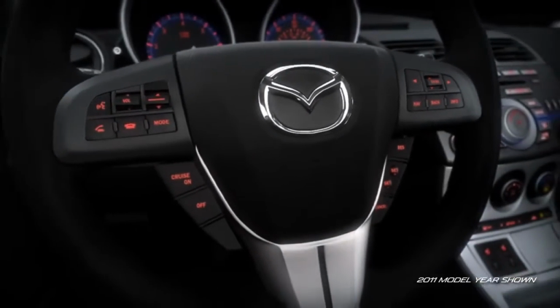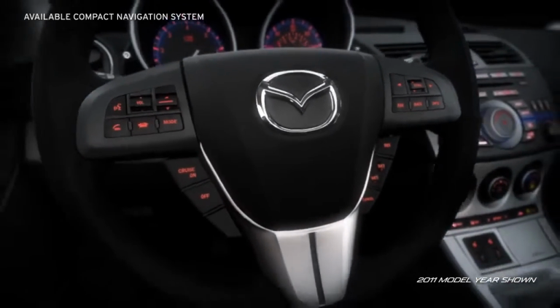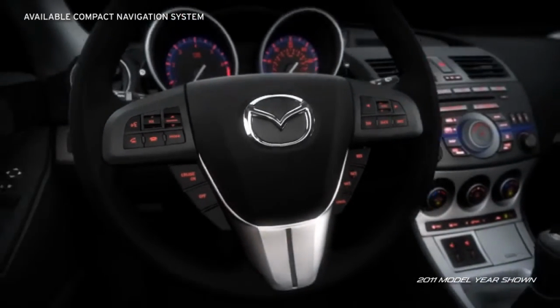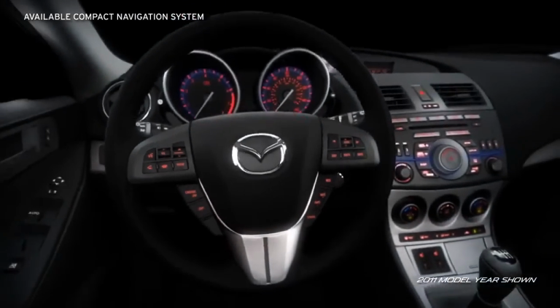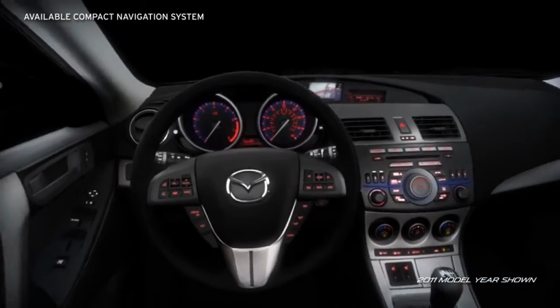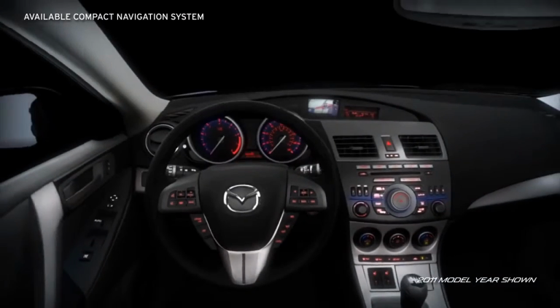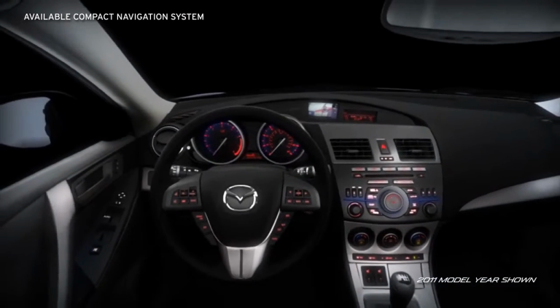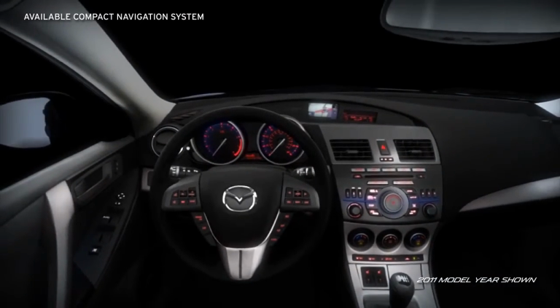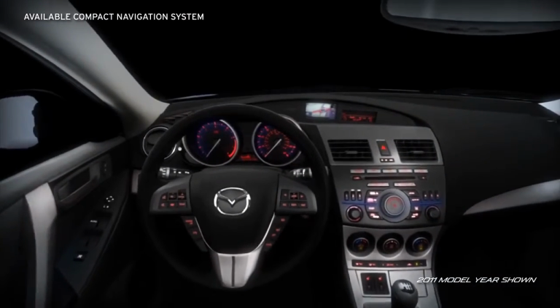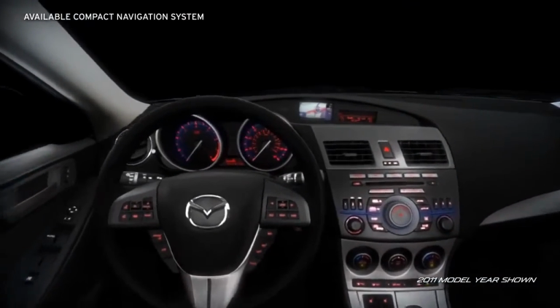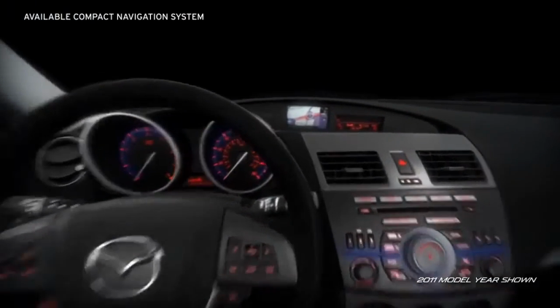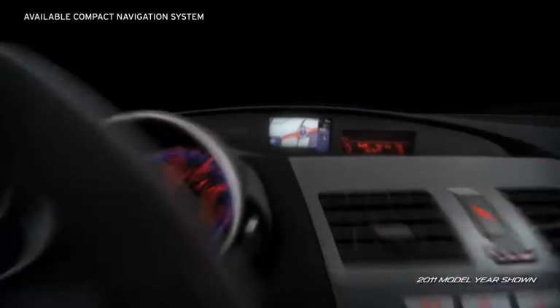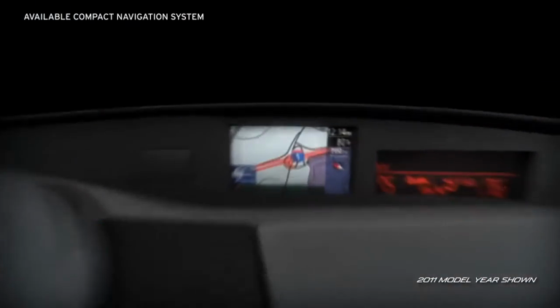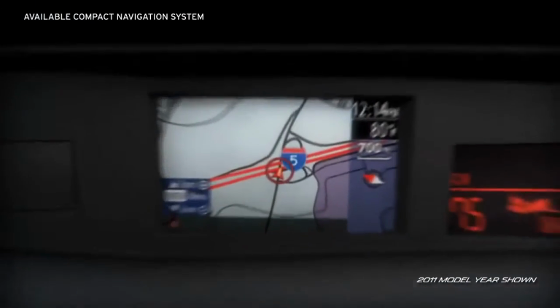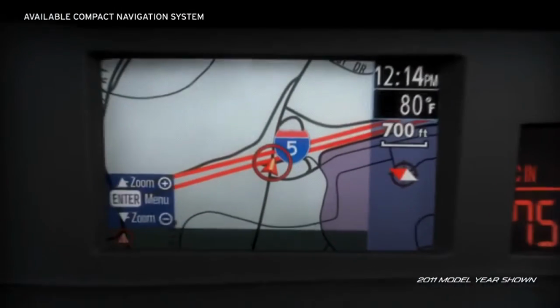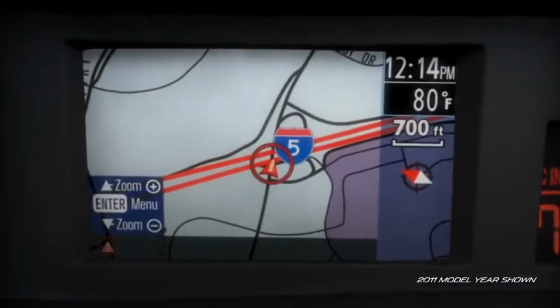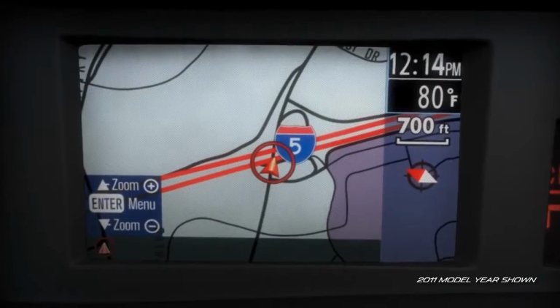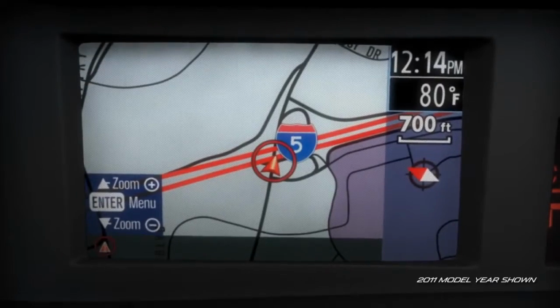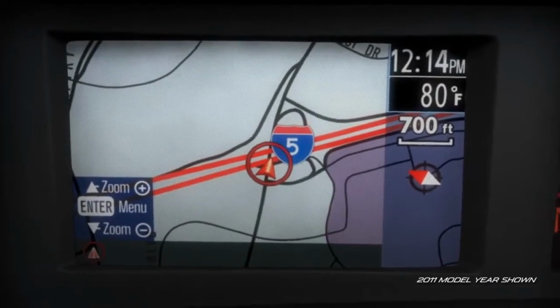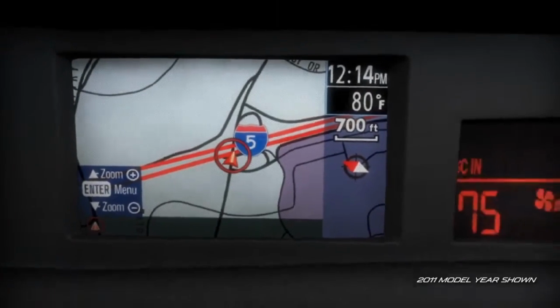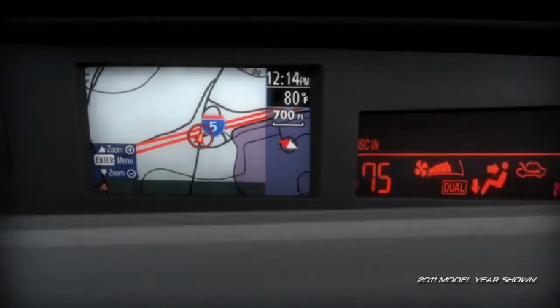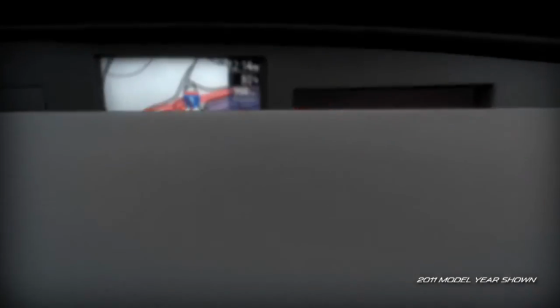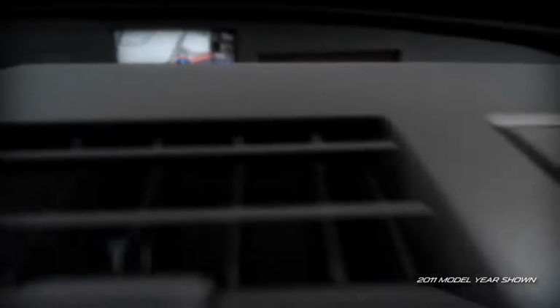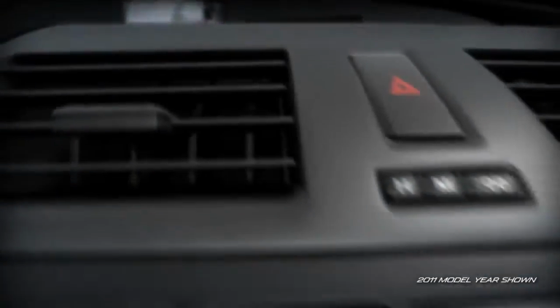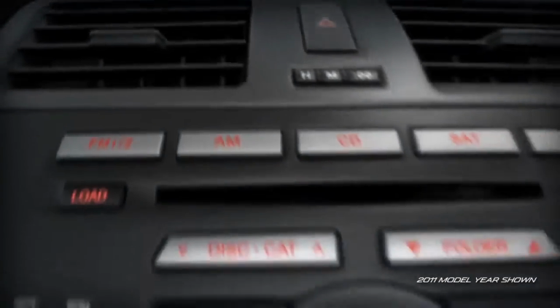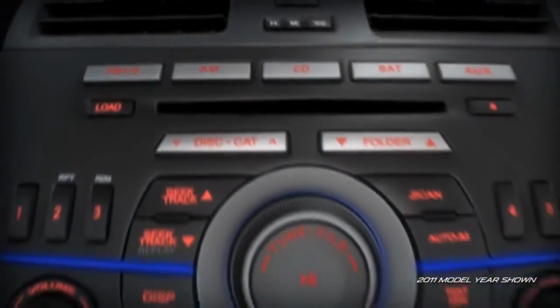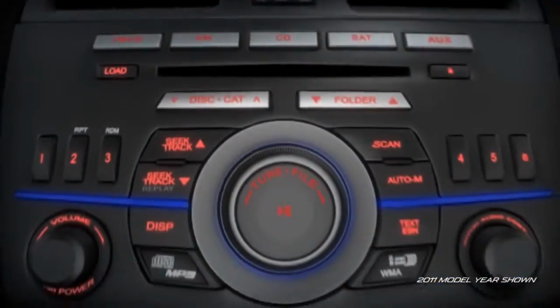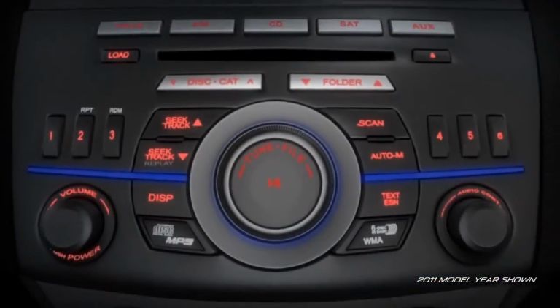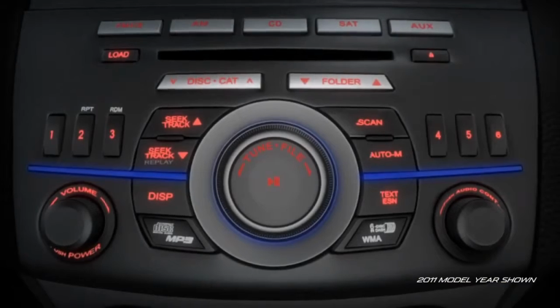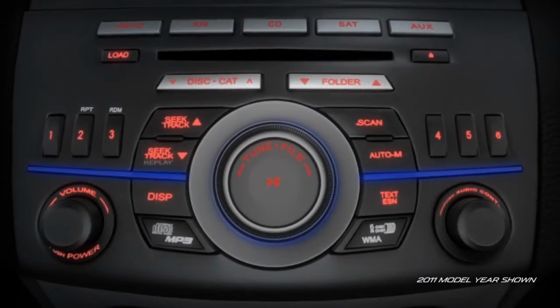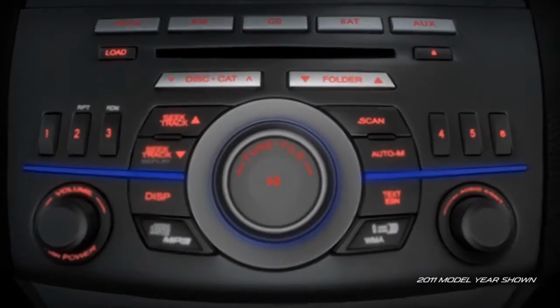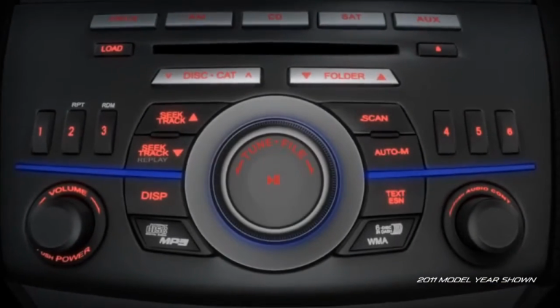The available compact navigation system with full-color display is placed near the driver's line of sight for a quick, easy read. An available in-dash 6-disc, MP3-compatible CD changer means no more fumbling for another disc.